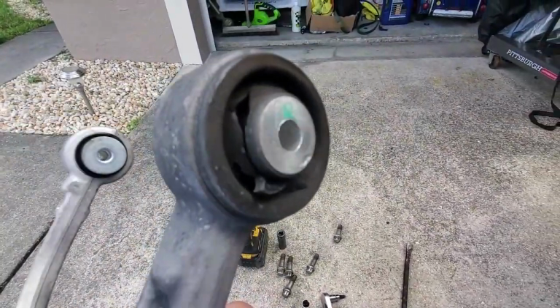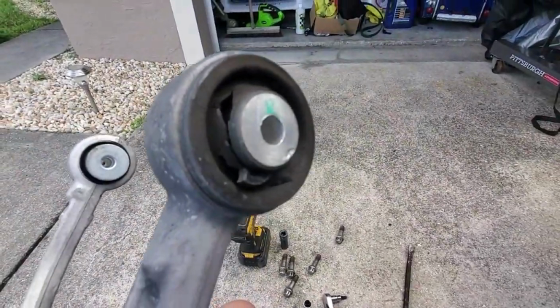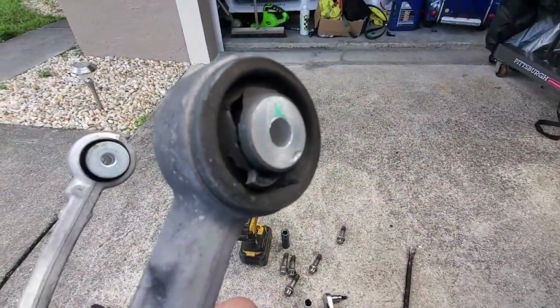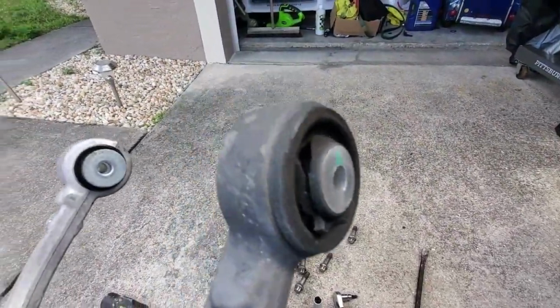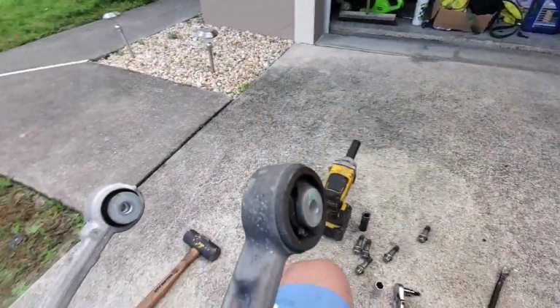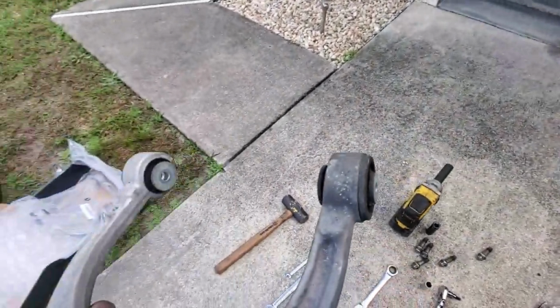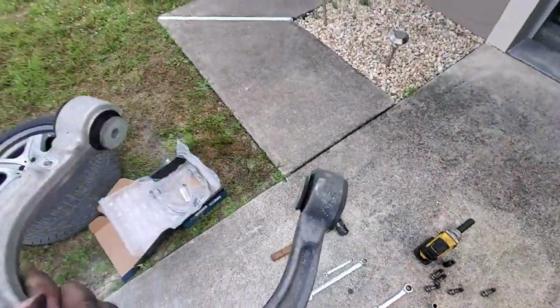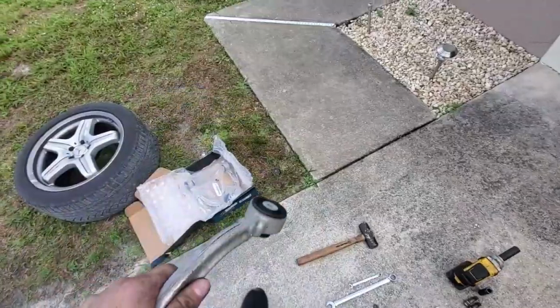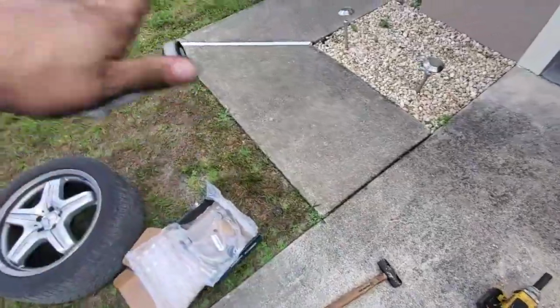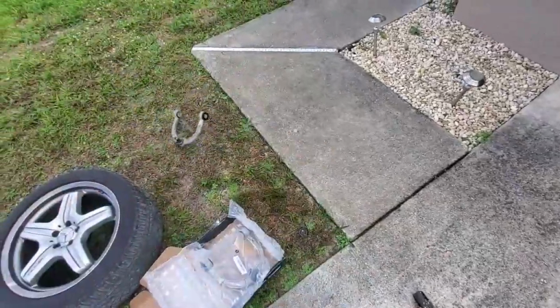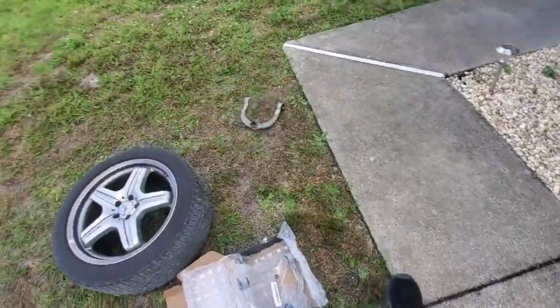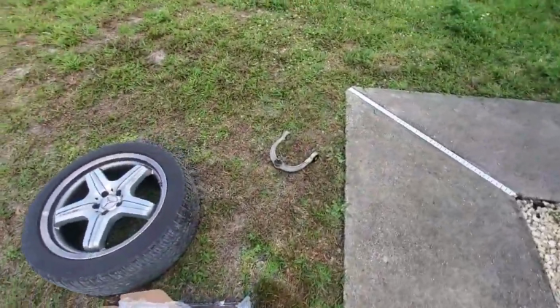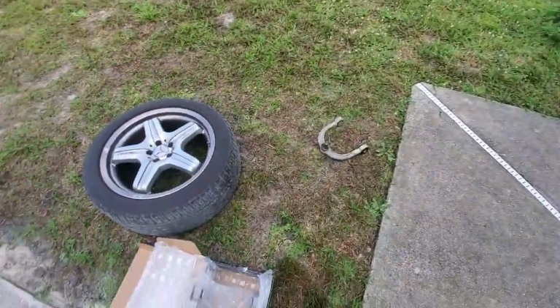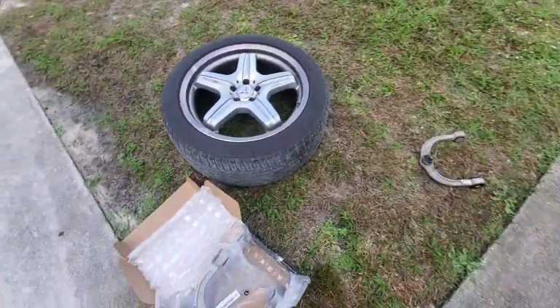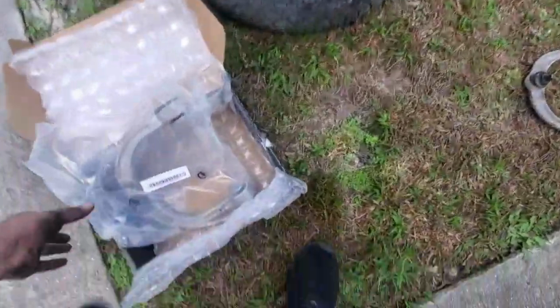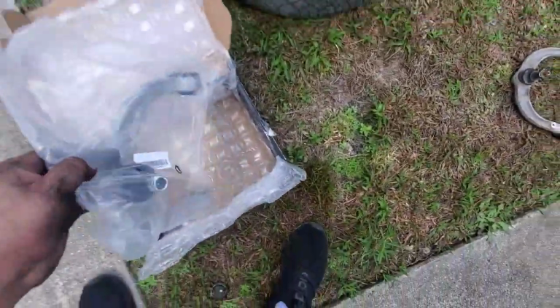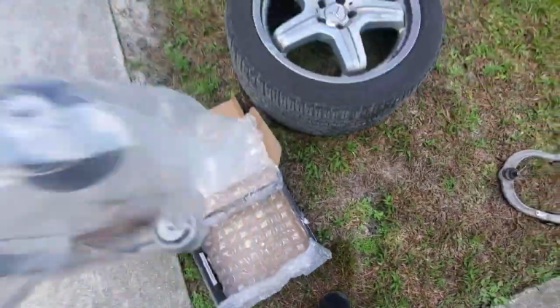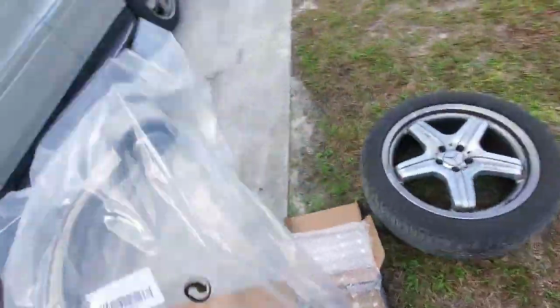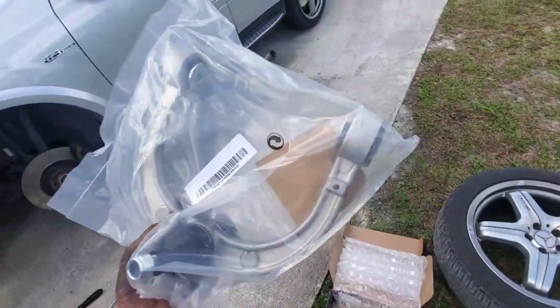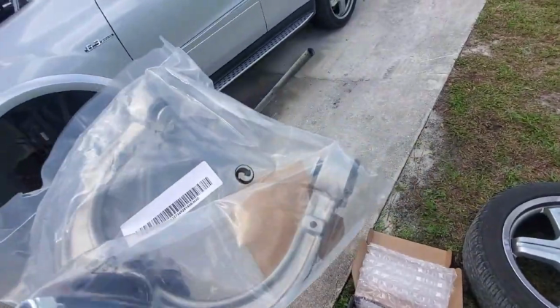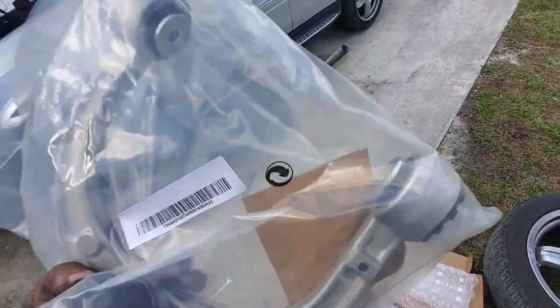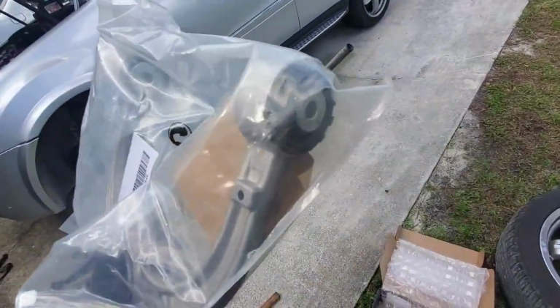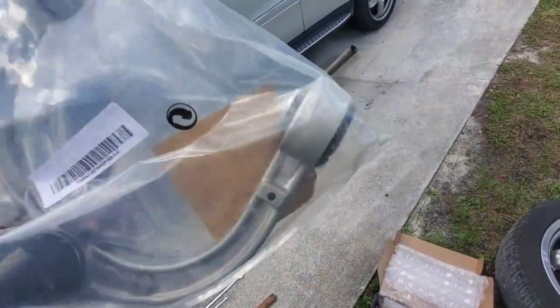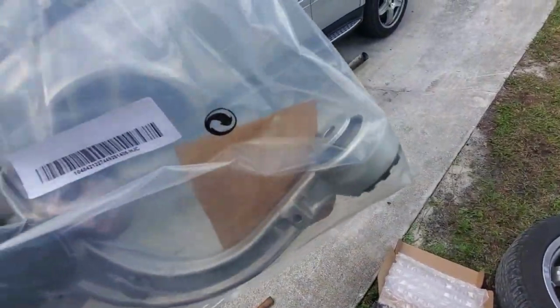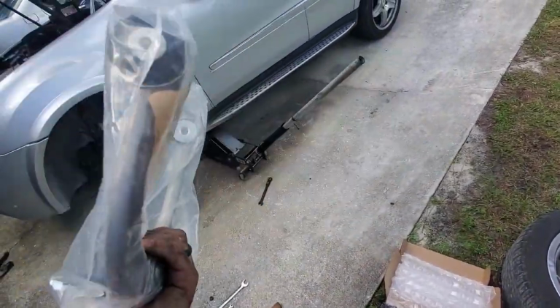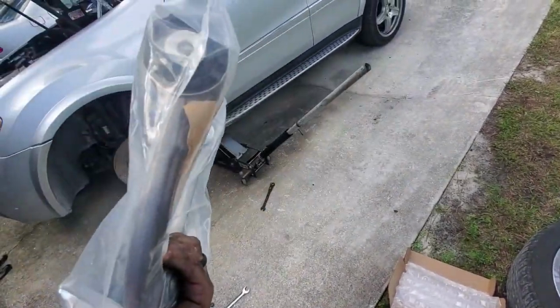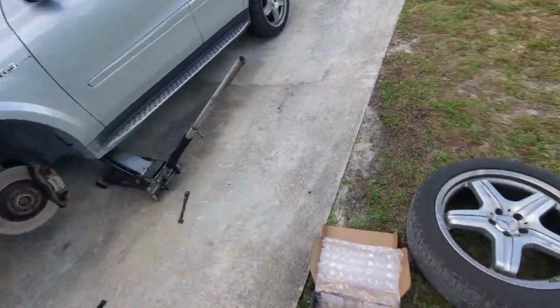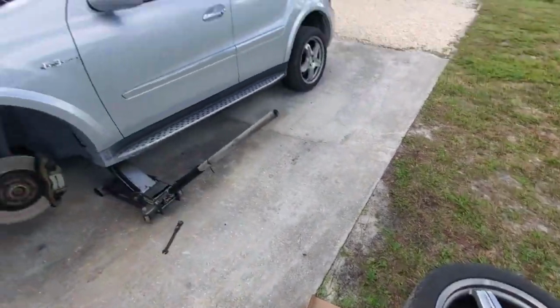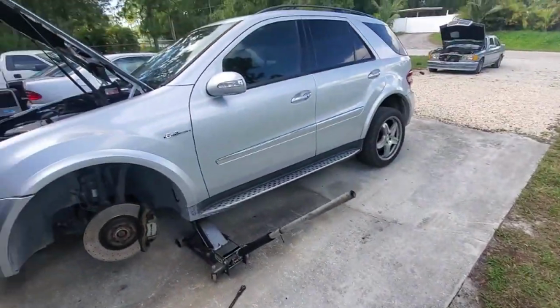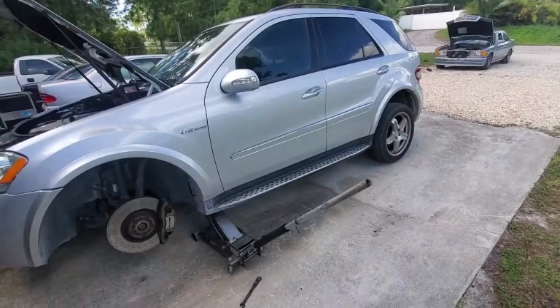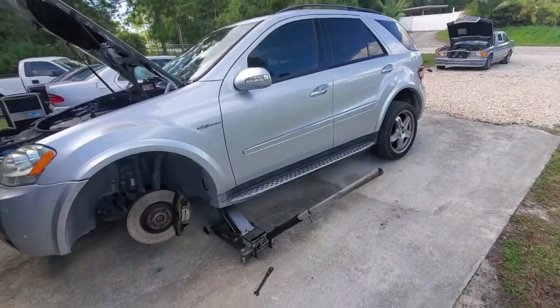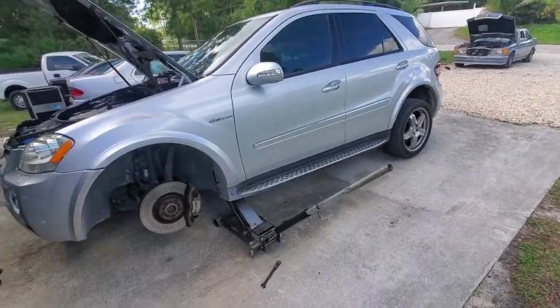Yeah, that's bad. To the old scrap pile she goes. We'll get the new one put in and the dad mobile will be ready once again.